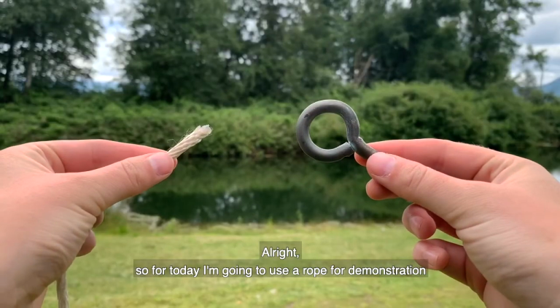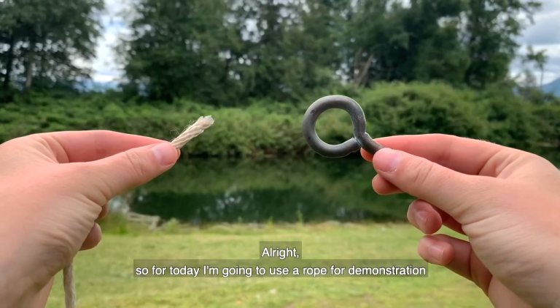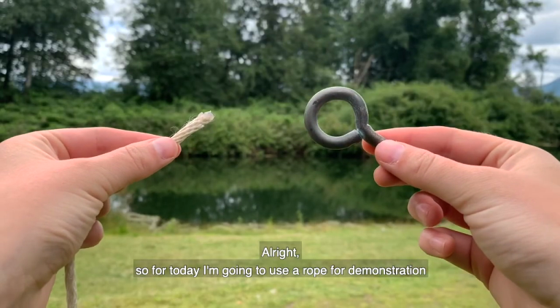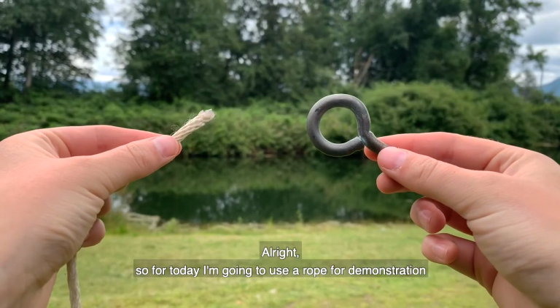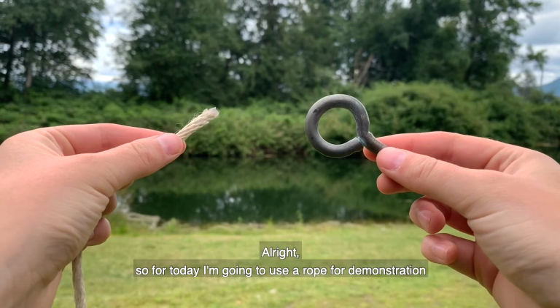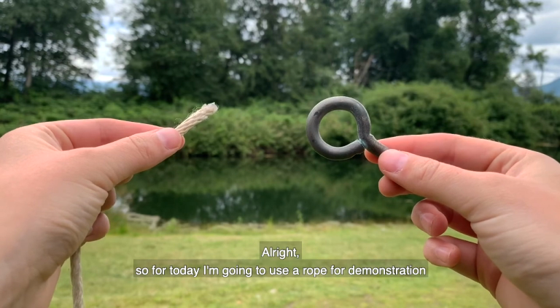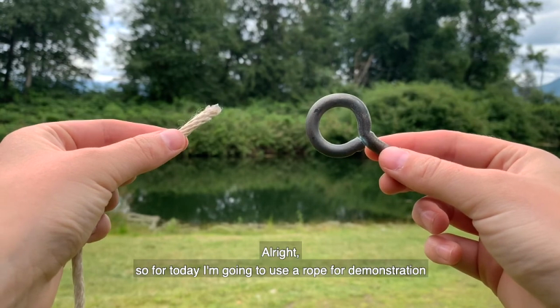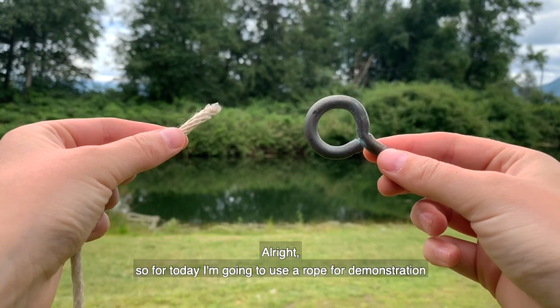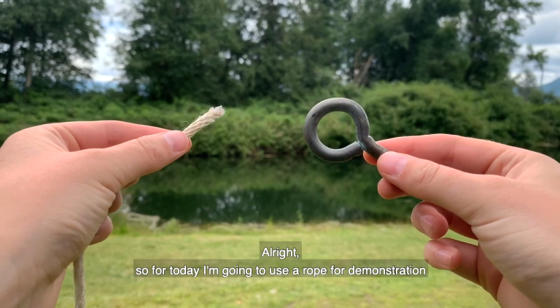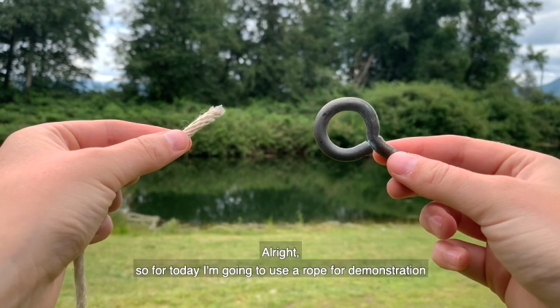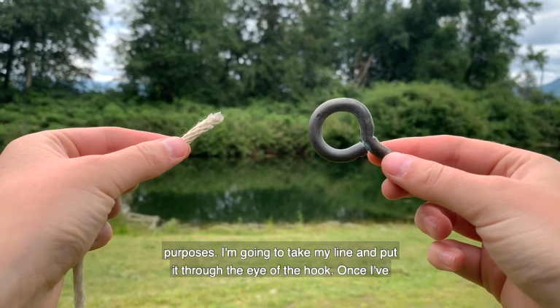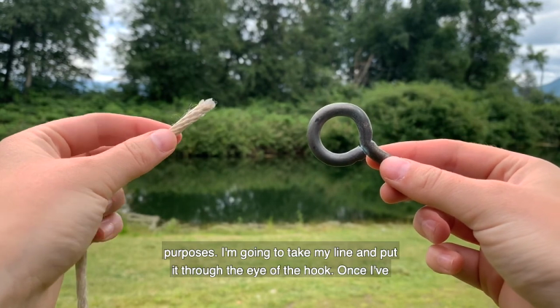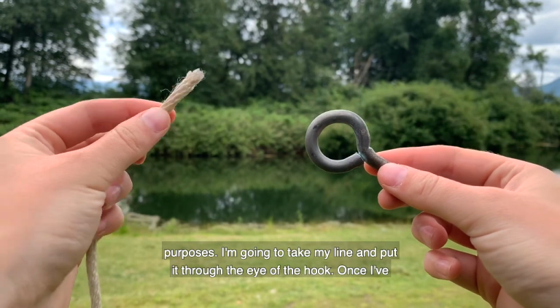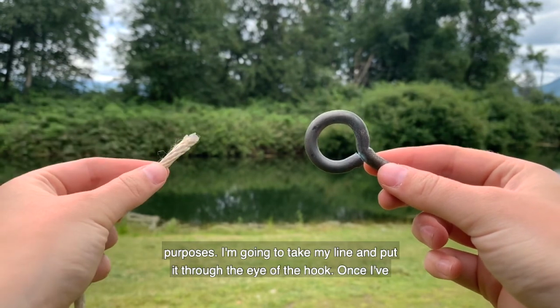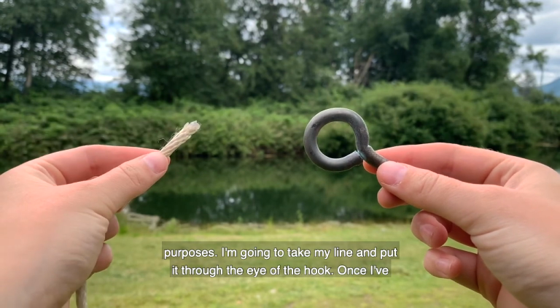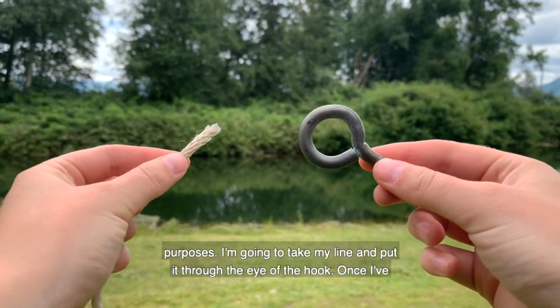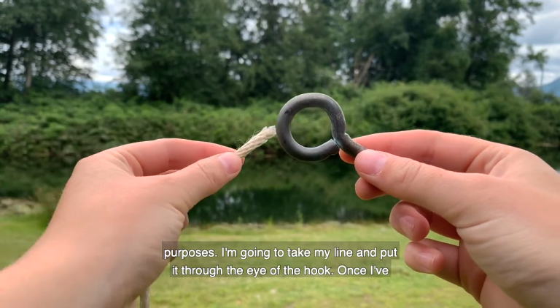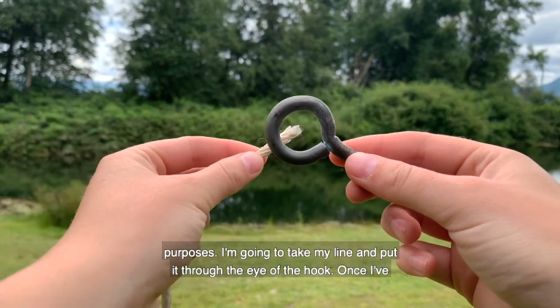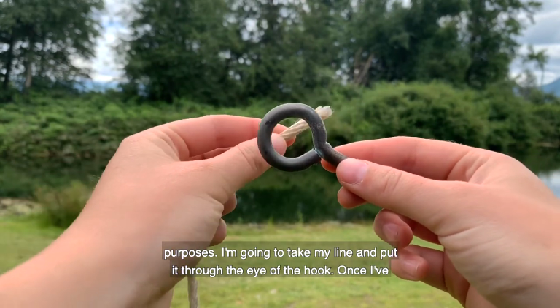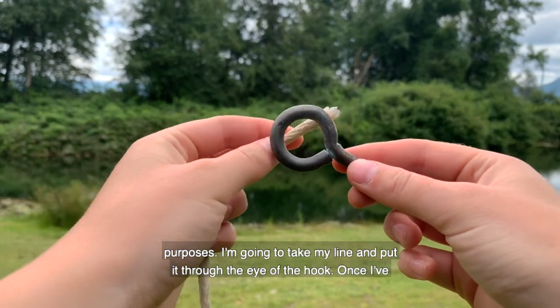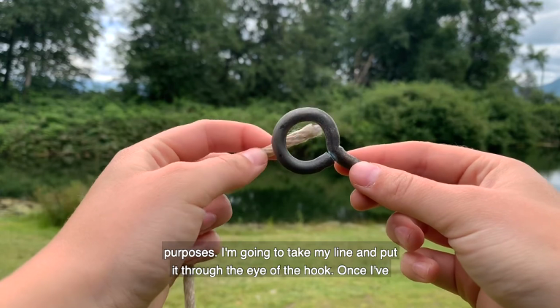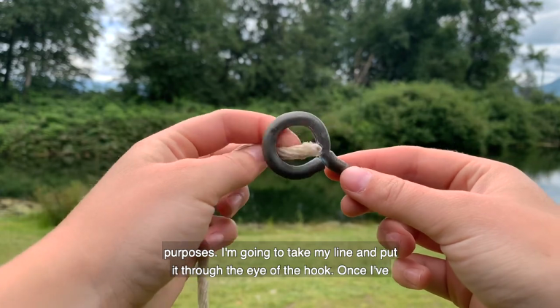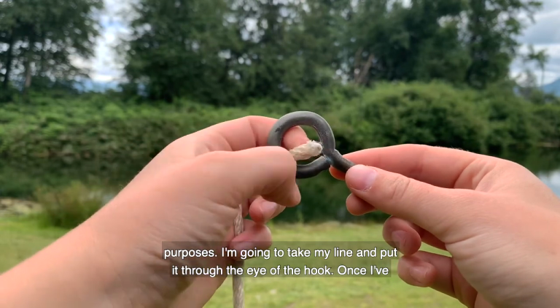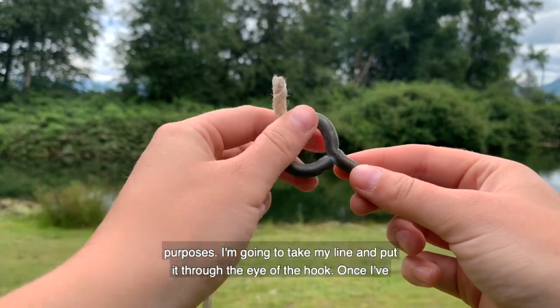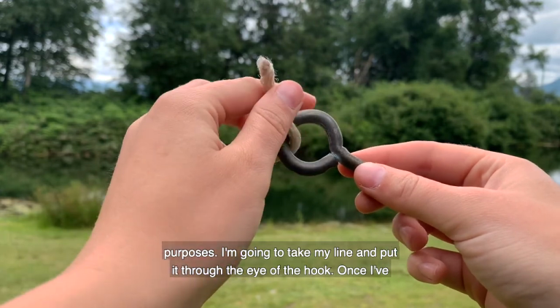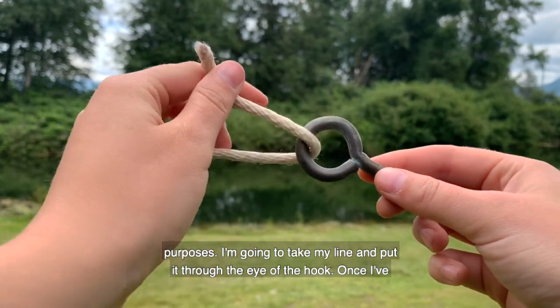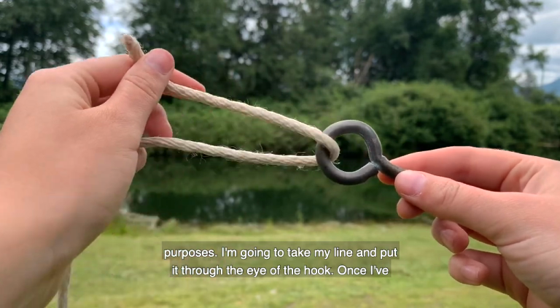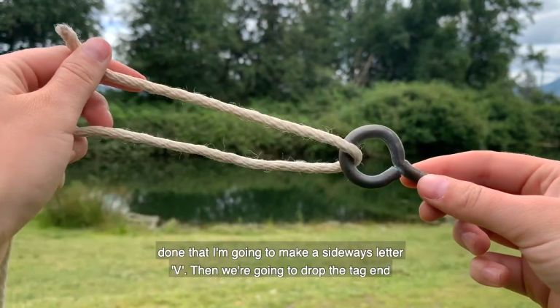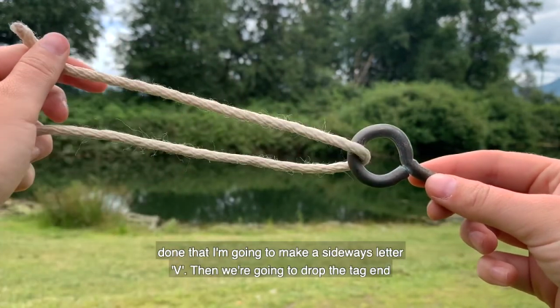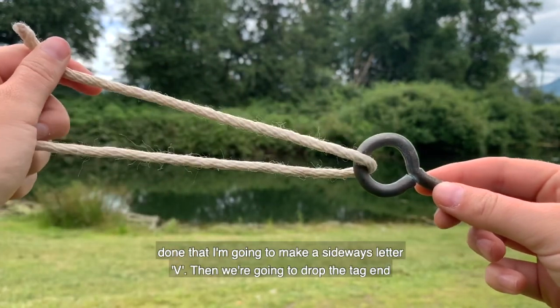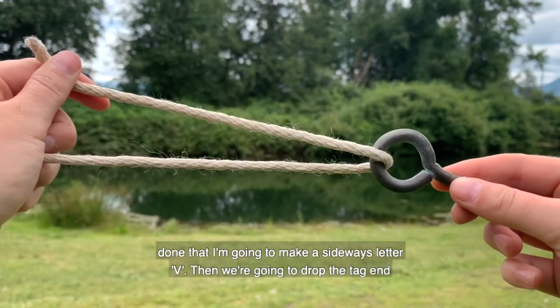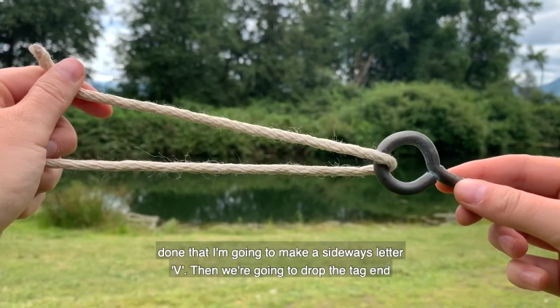For today I'm going to use a rope for demonstration purposes. I'm going to take my line and put it through the eye of the hook. Once I've done that, I'm going to make a sideways letter V.